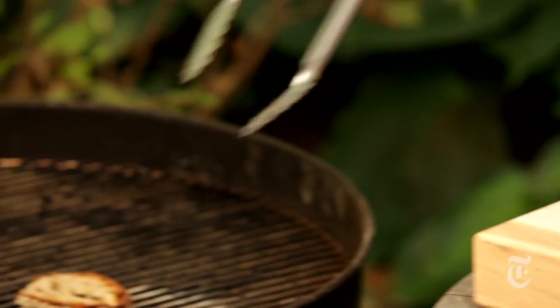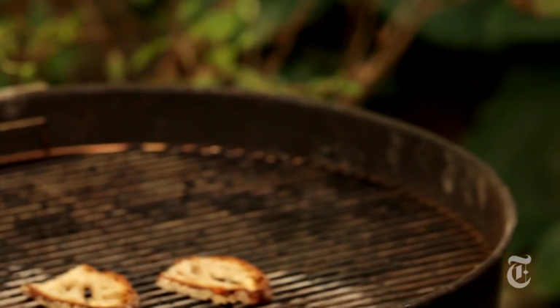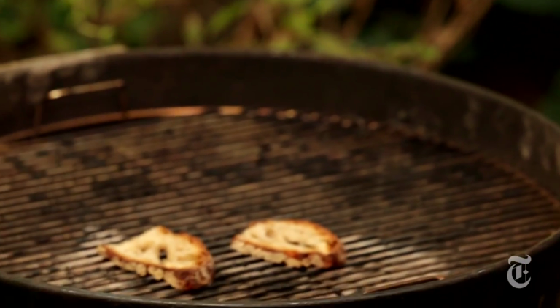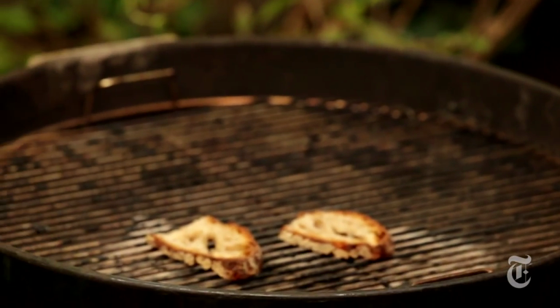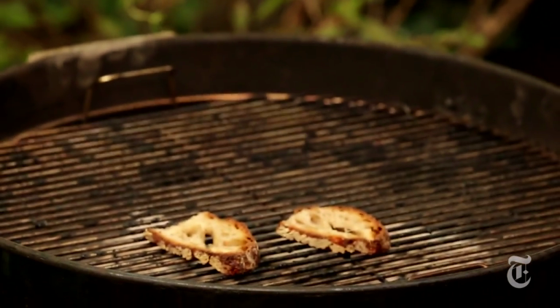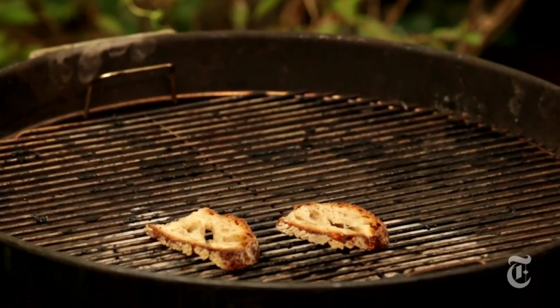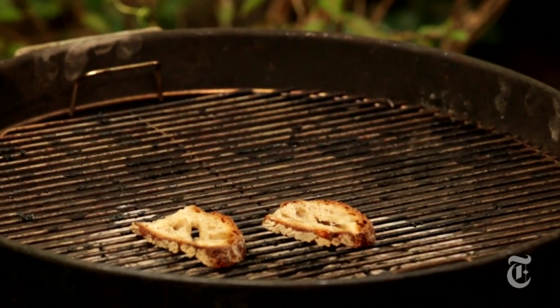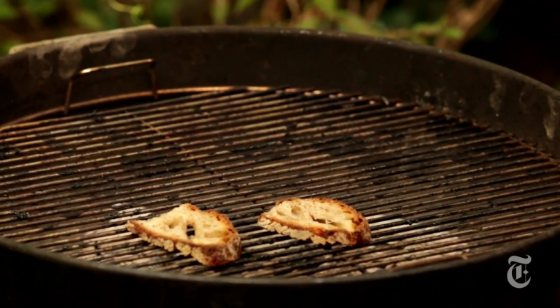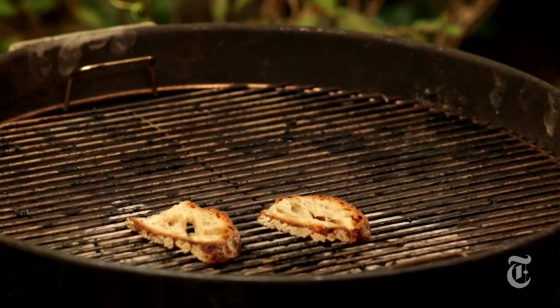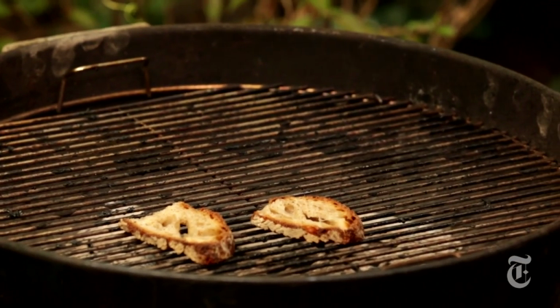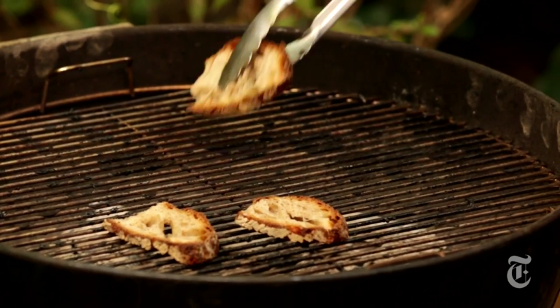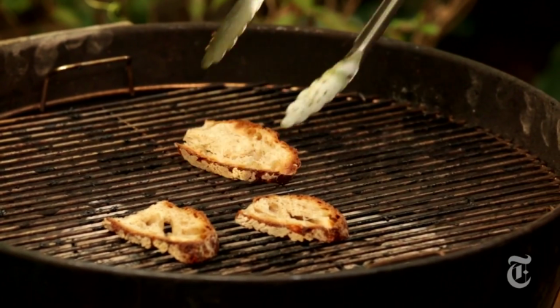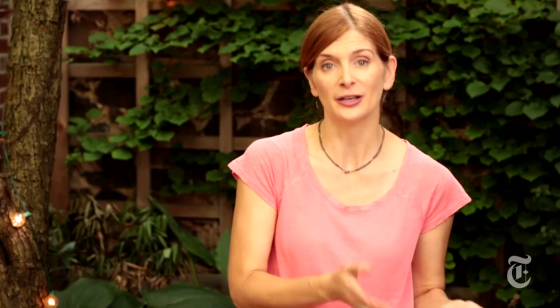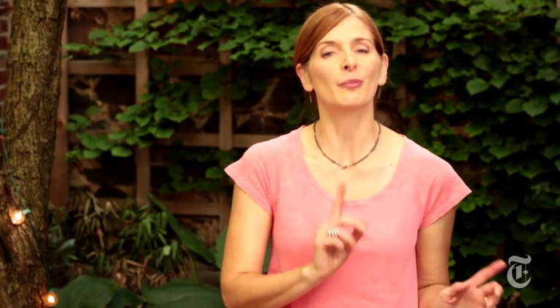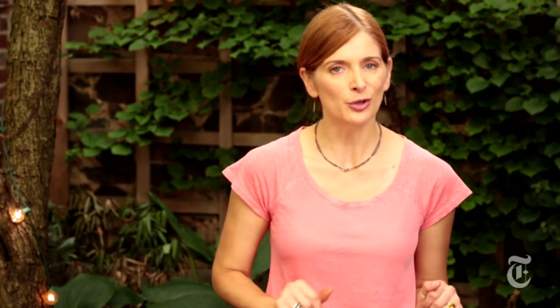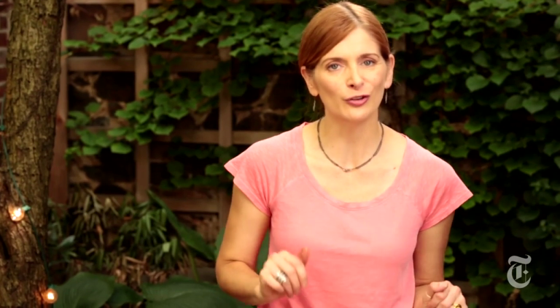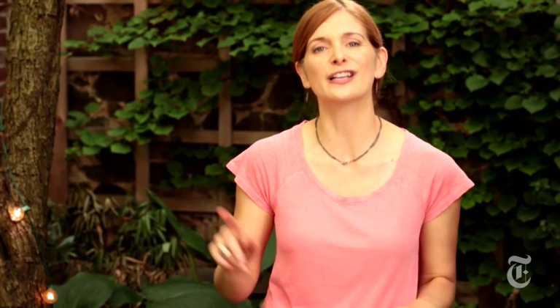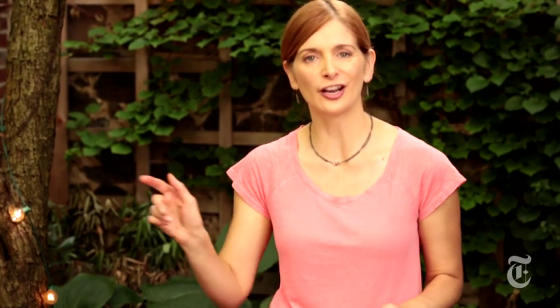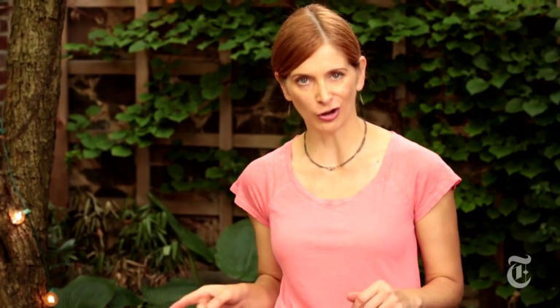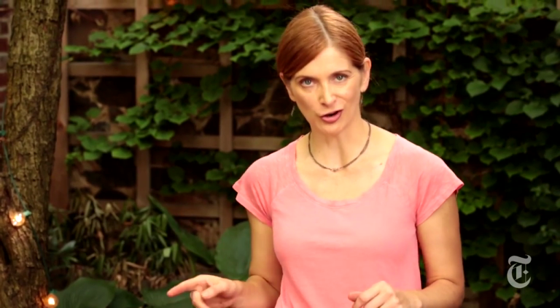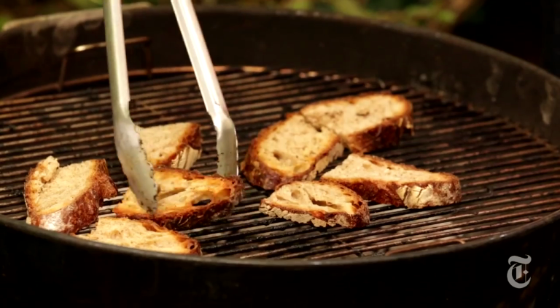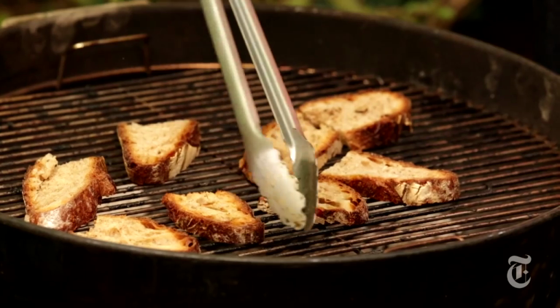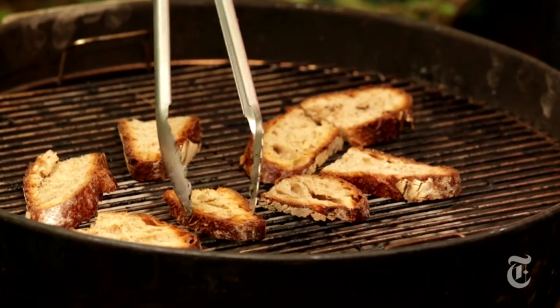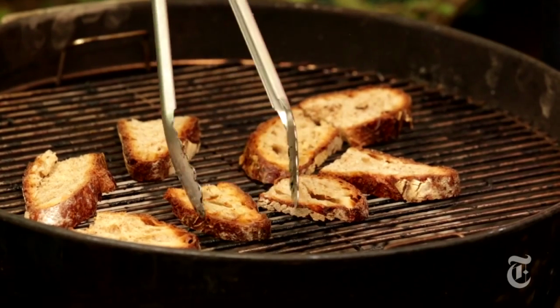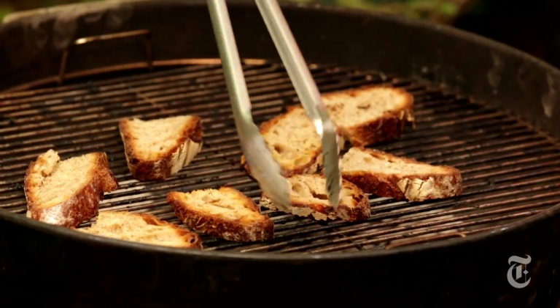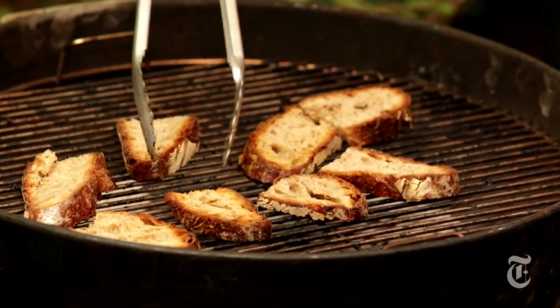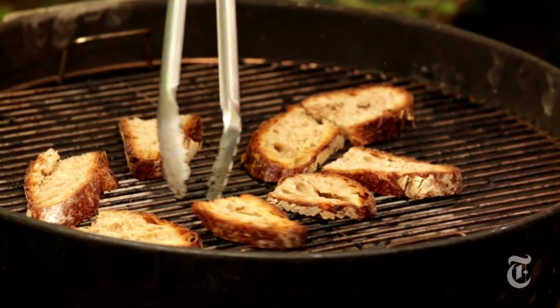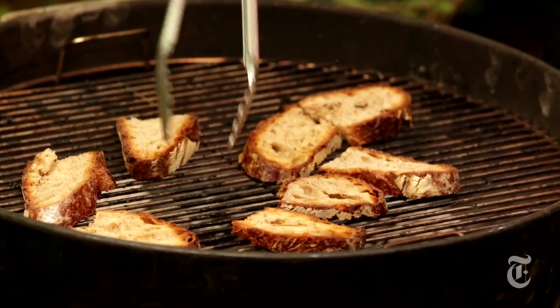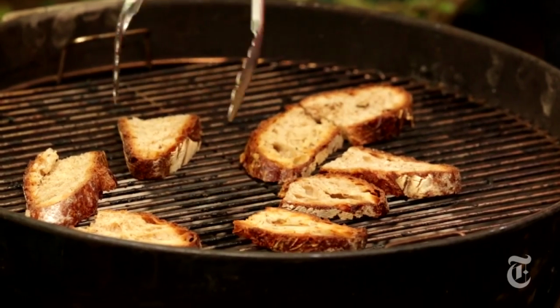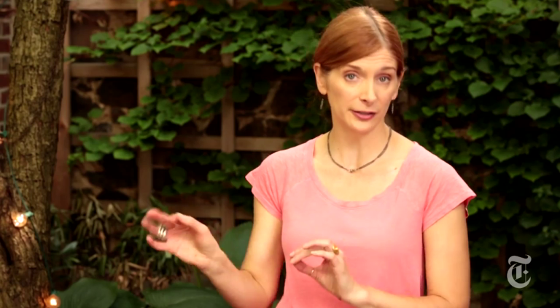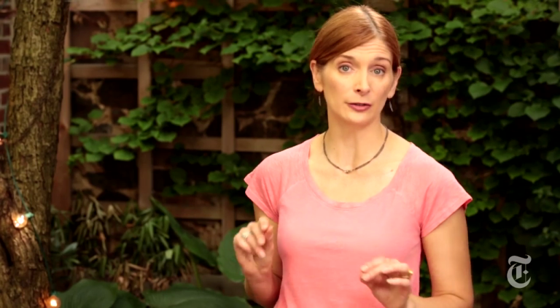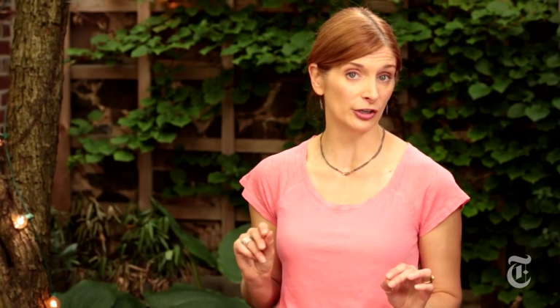The thing about ratatouille is that it's mushy. It's supposed to be mushy — that's what you want. But what you also want is a textural contrast. So I'm going to make crostini. I'm going to just grill some bread, and it'll give me a little crunch.